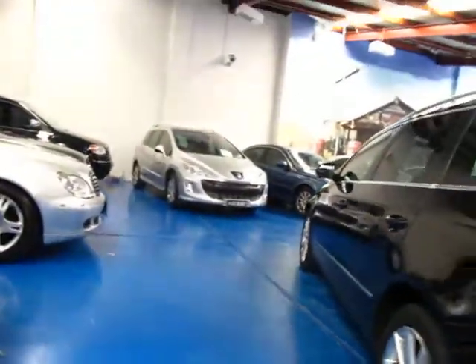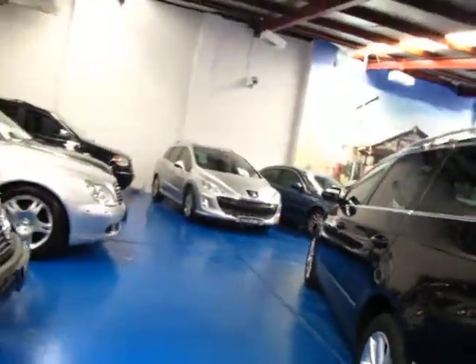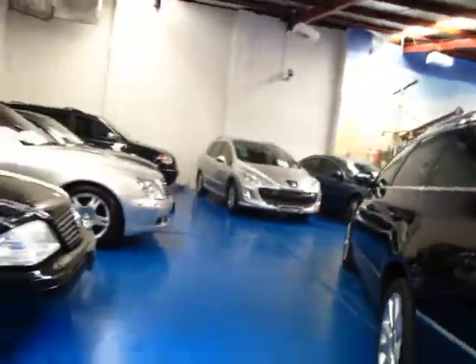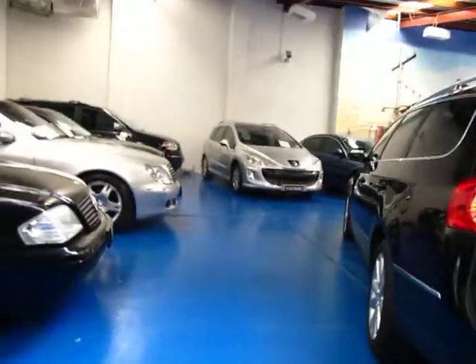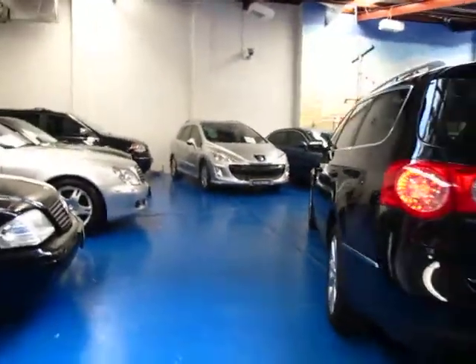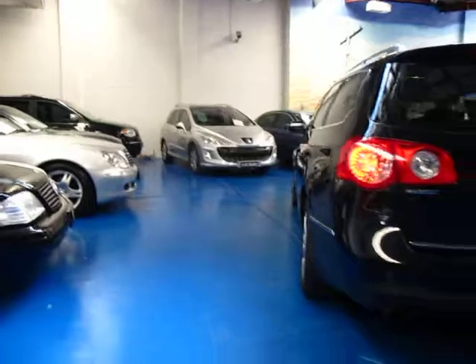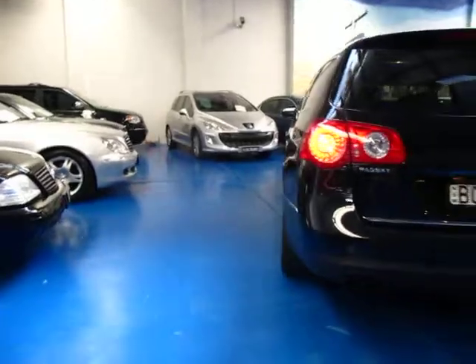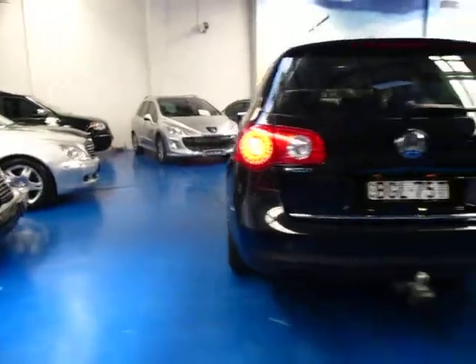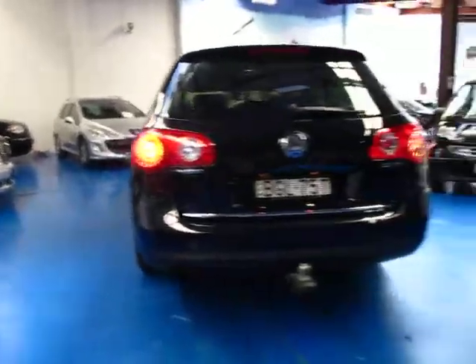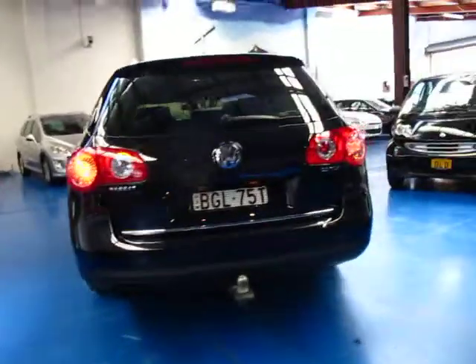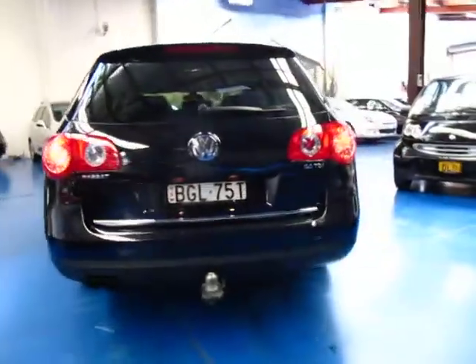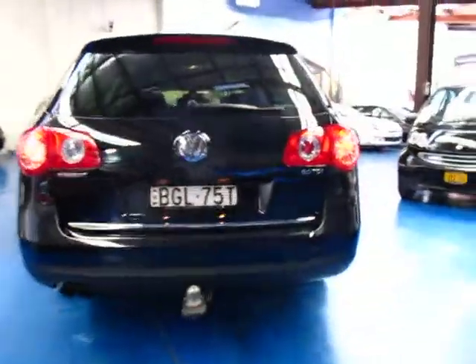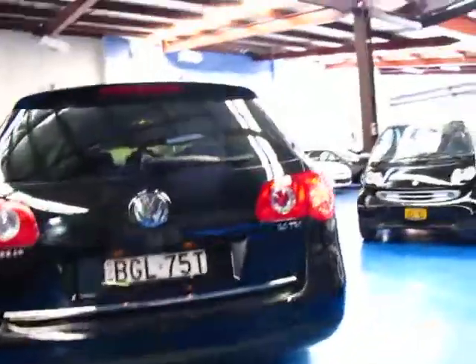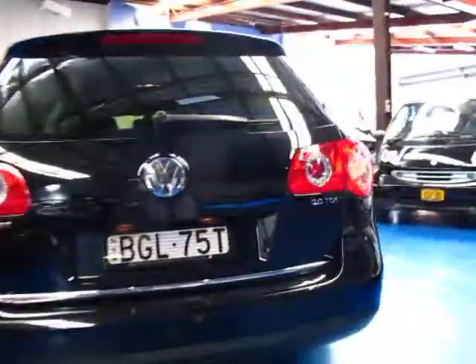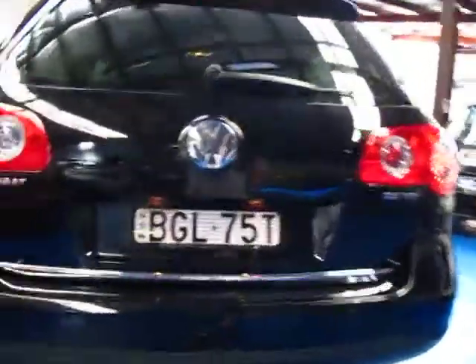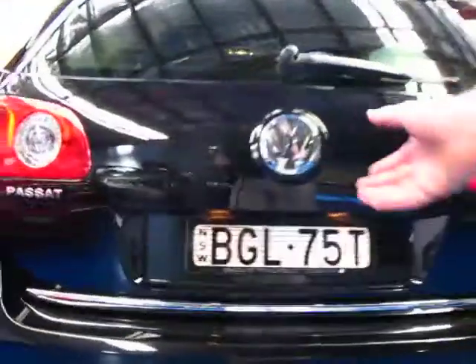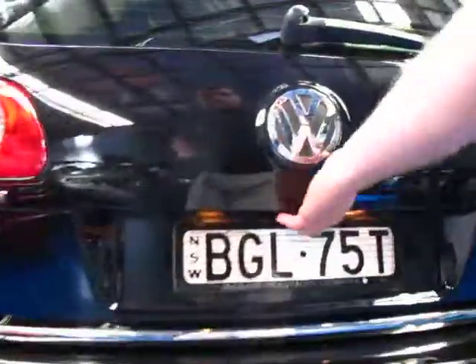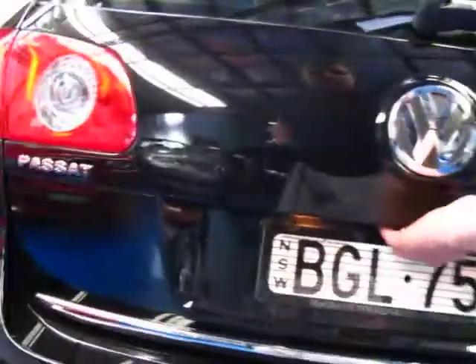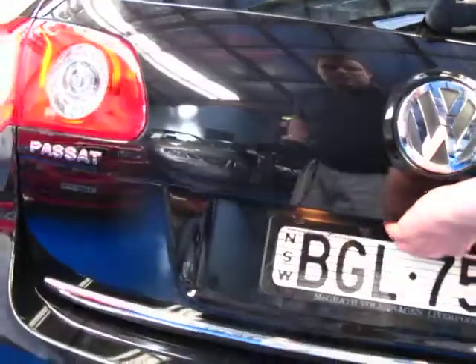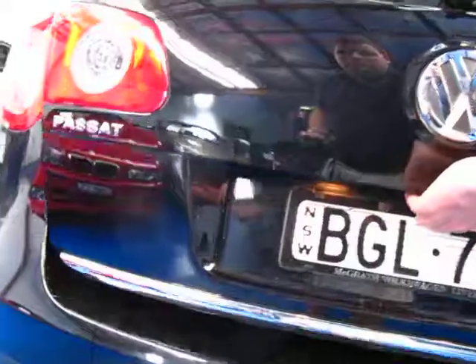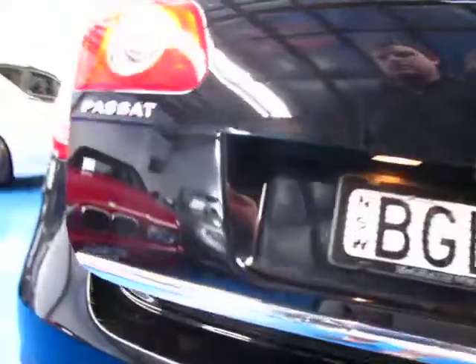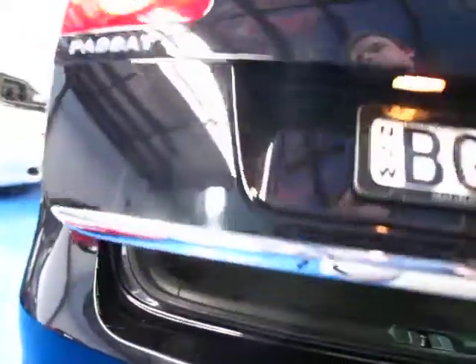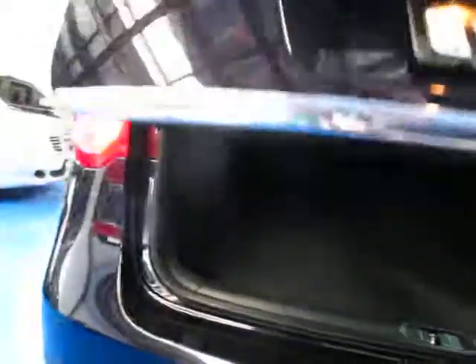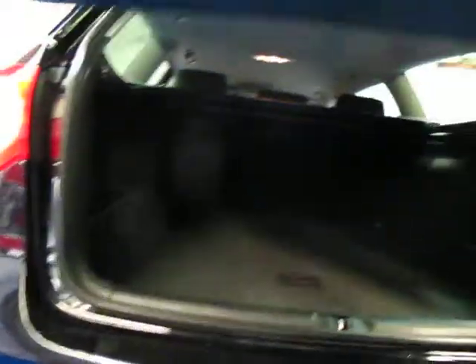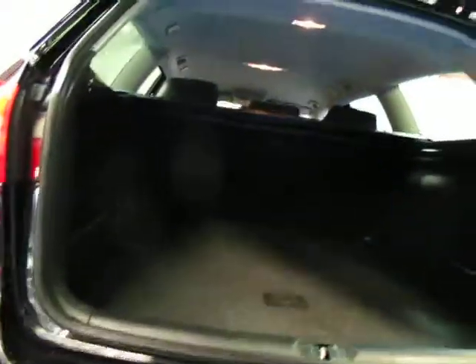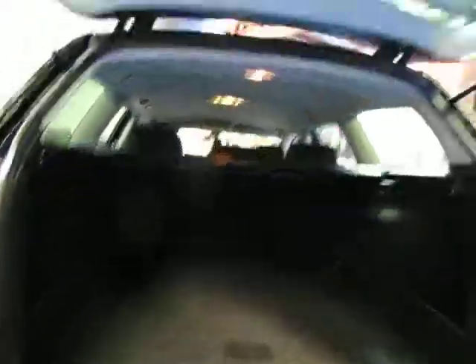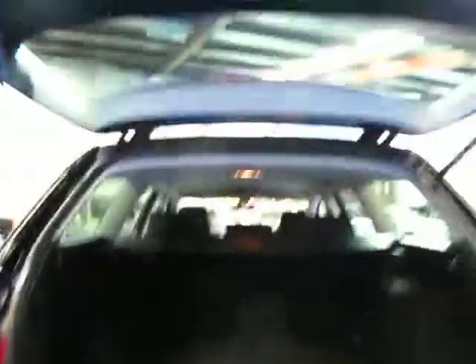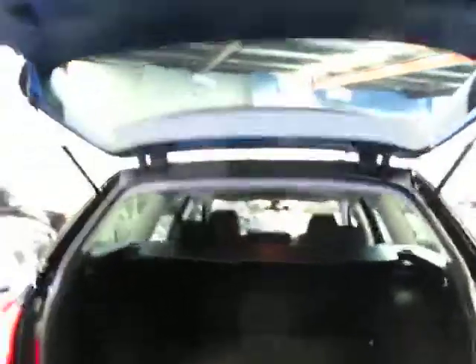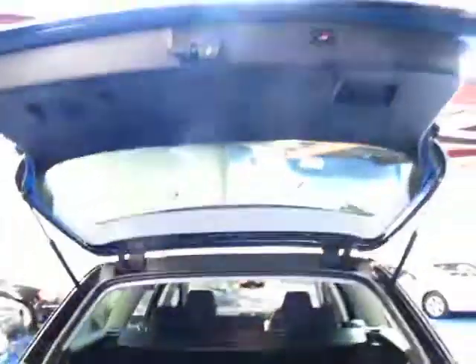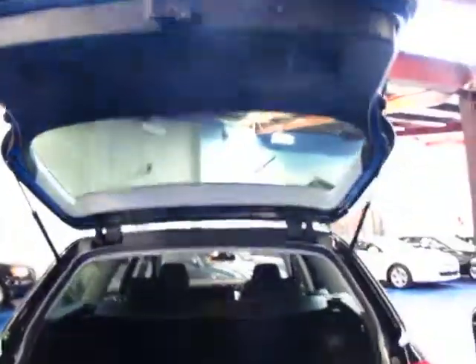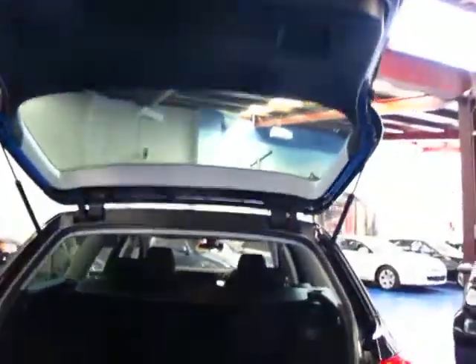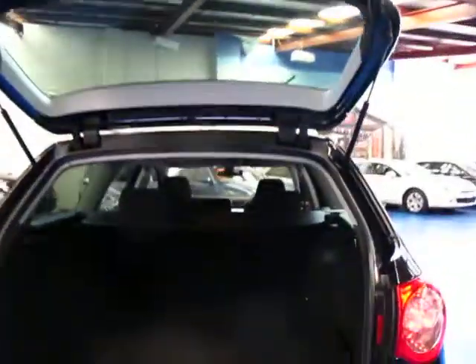It's got a genuine tow bar as well, which were very expensive when new — about $3,000 actually. This one also has an electric tailgate, which is fantastic.